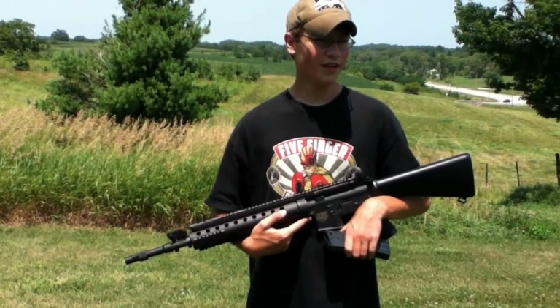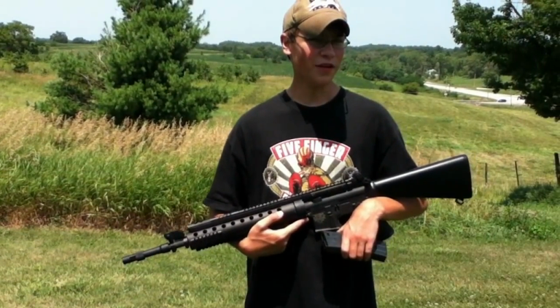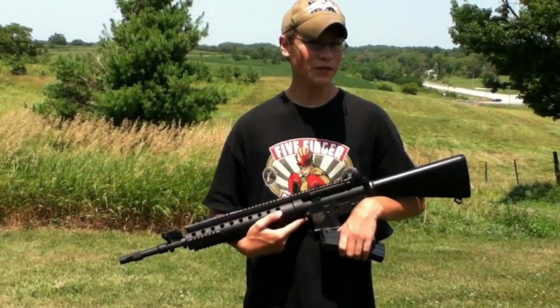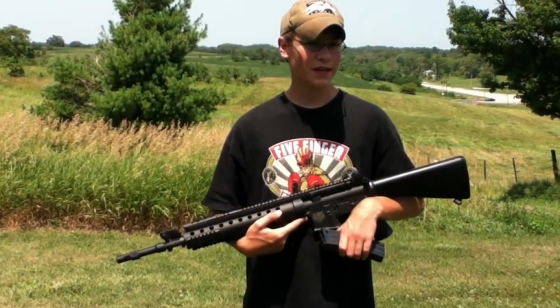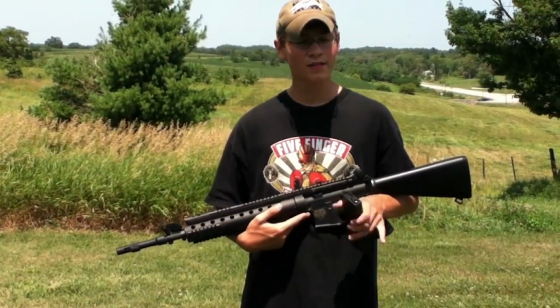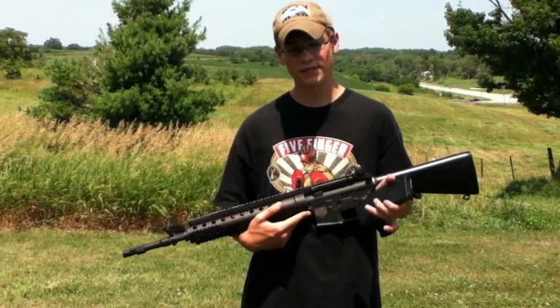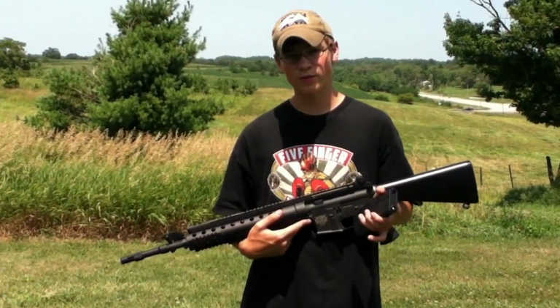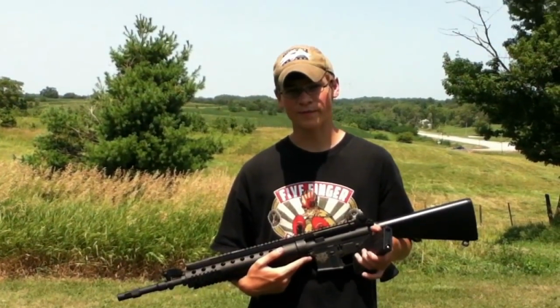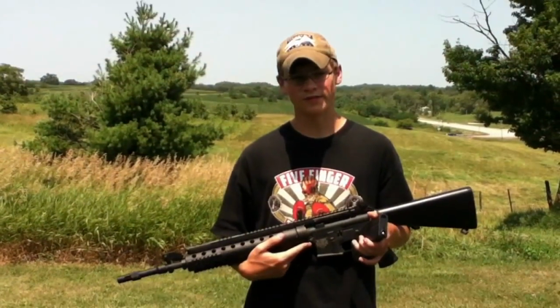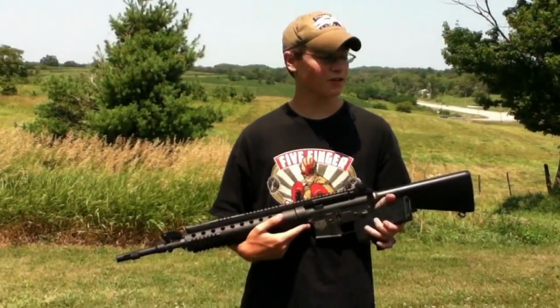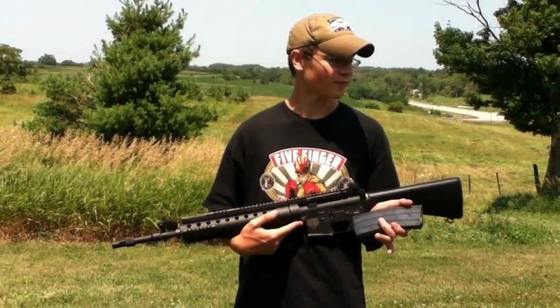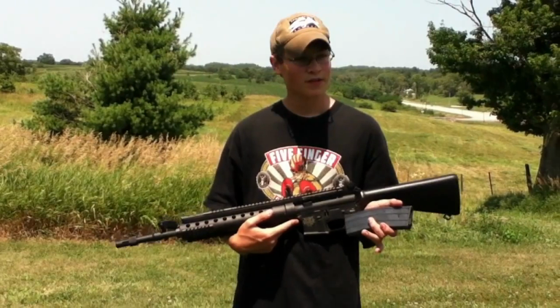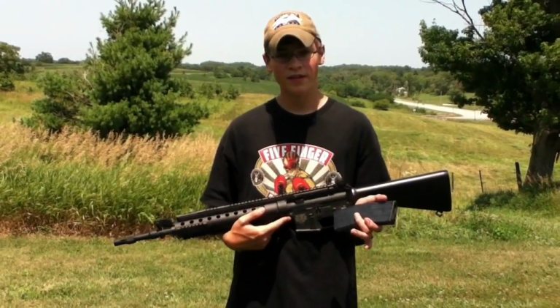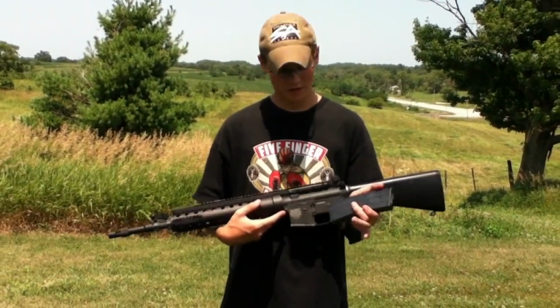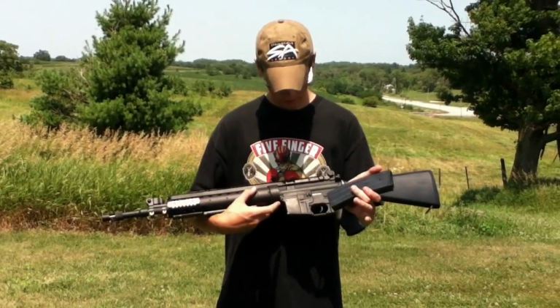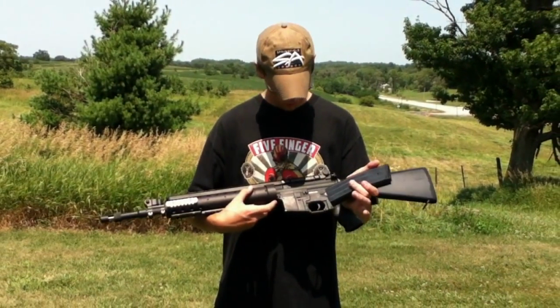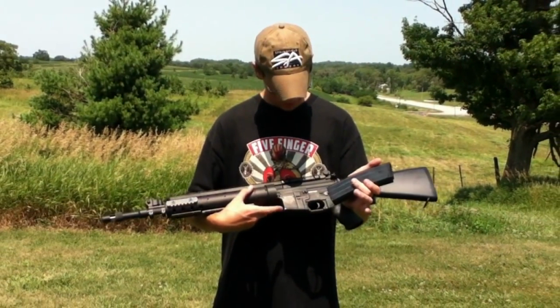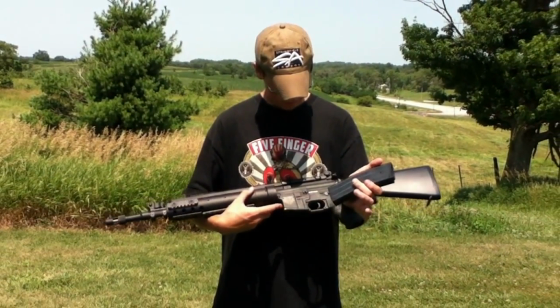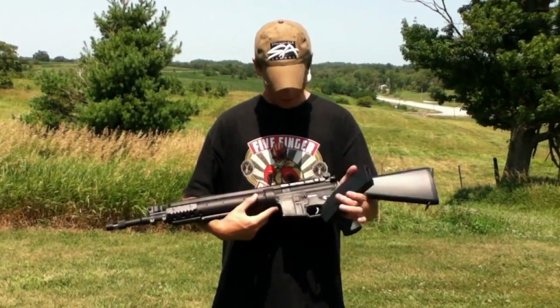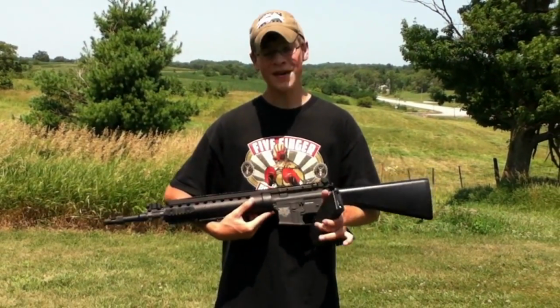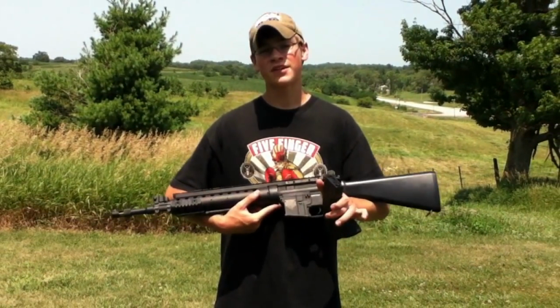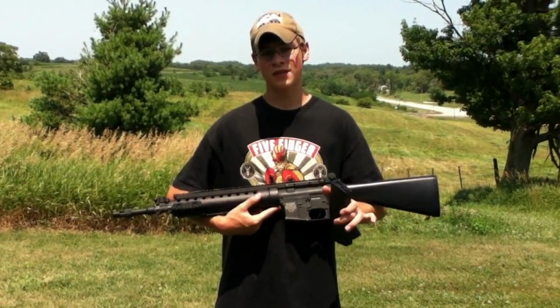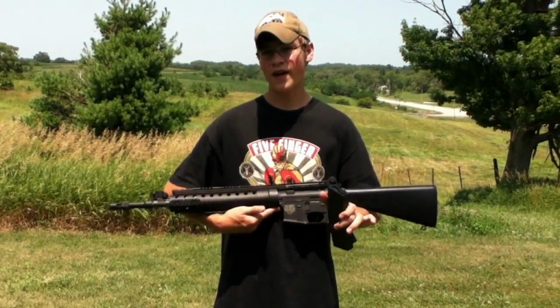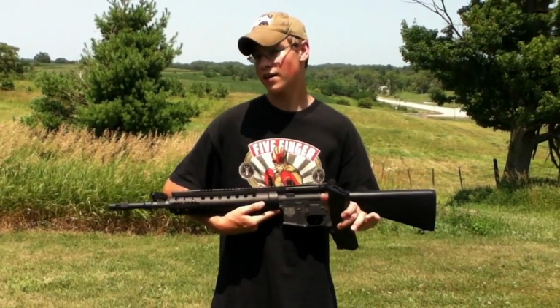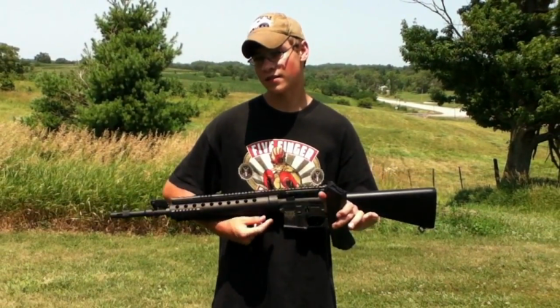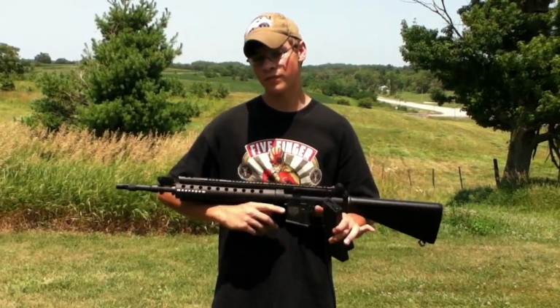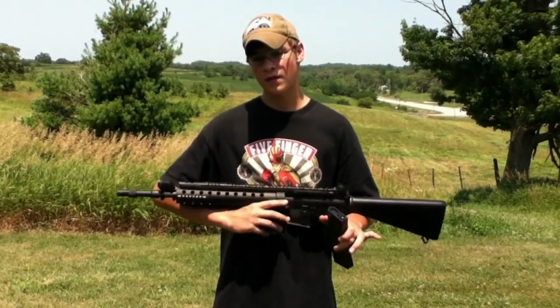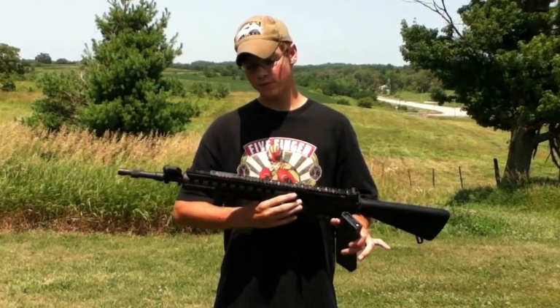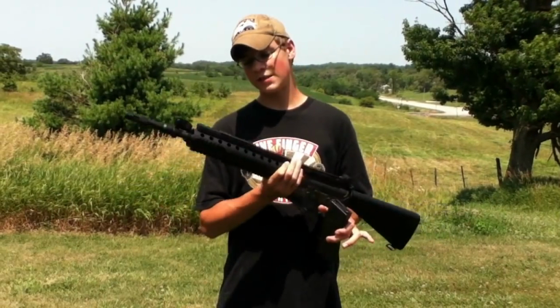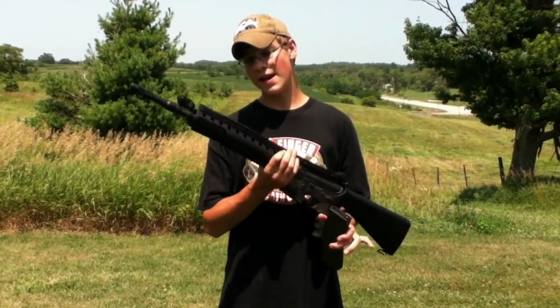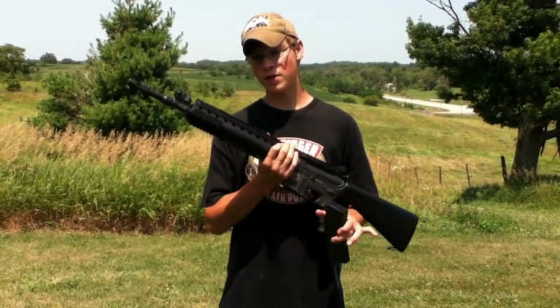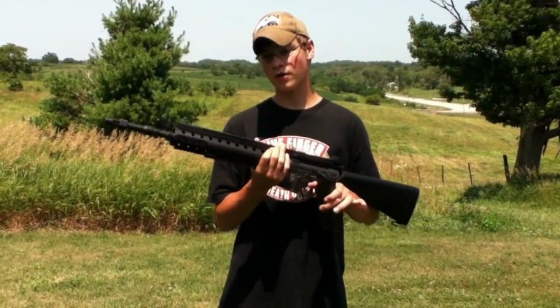Hello there once again. This is Logan with Hellbenders Airsoft, here to do a review on my Matrix Evite Custom M16 SPR.